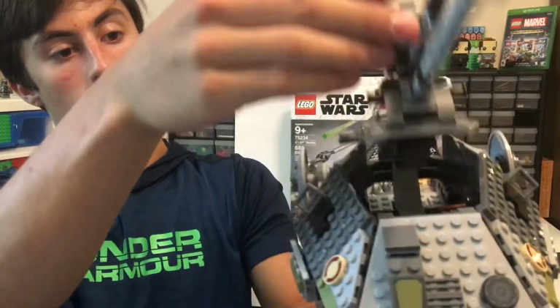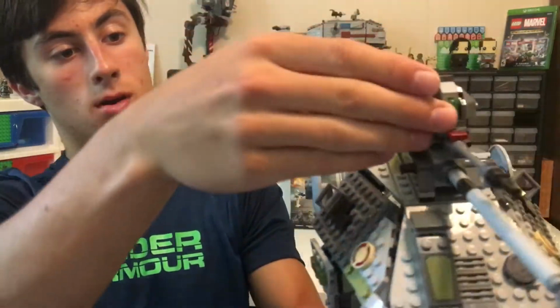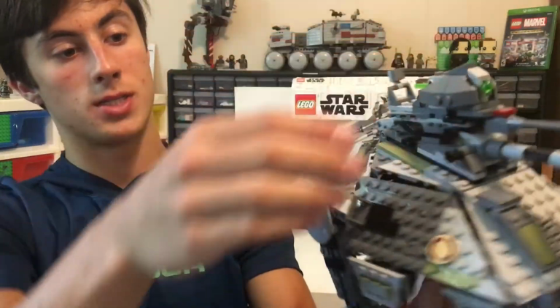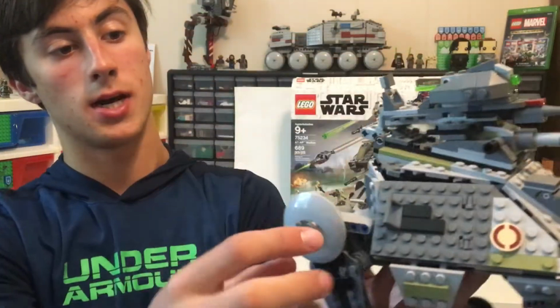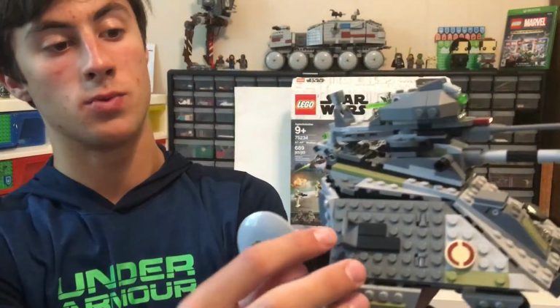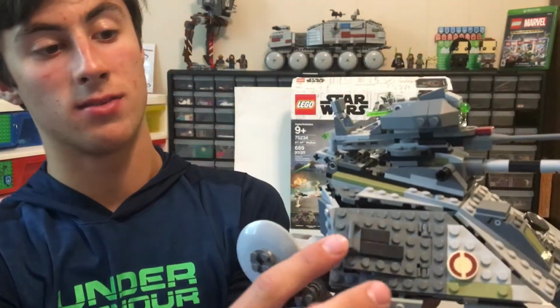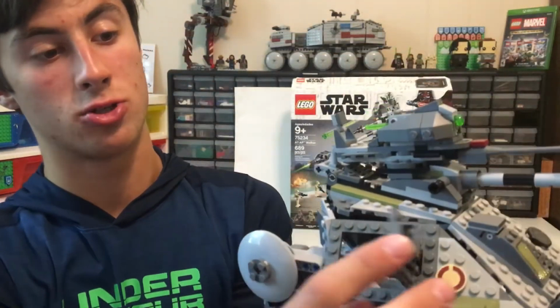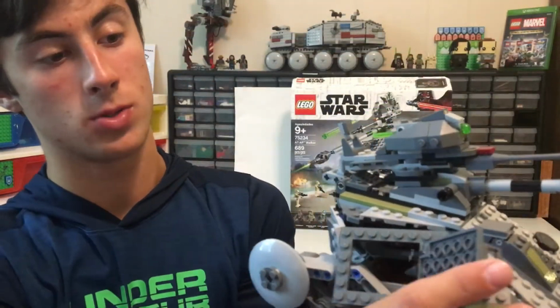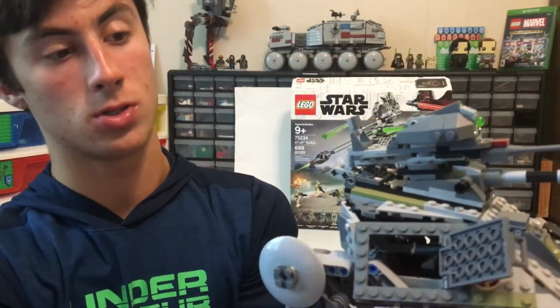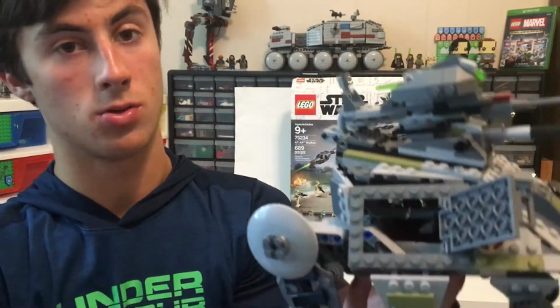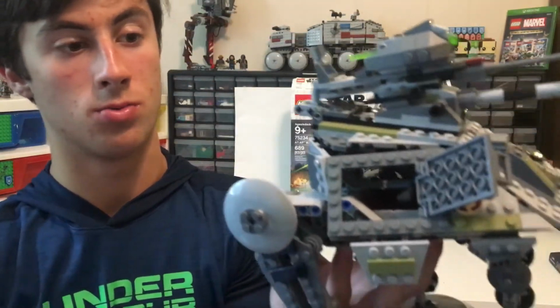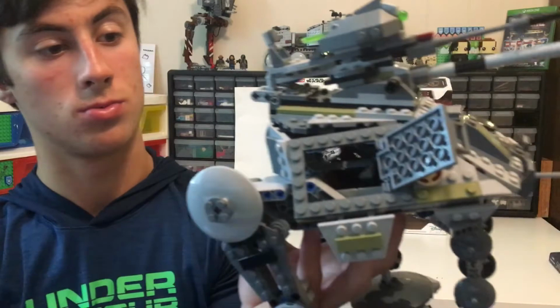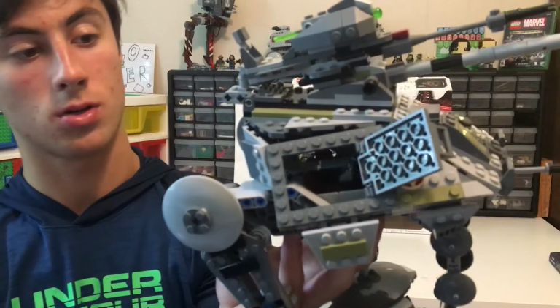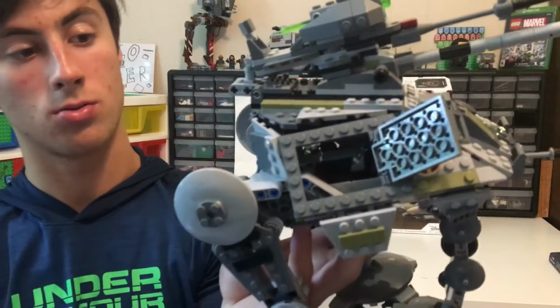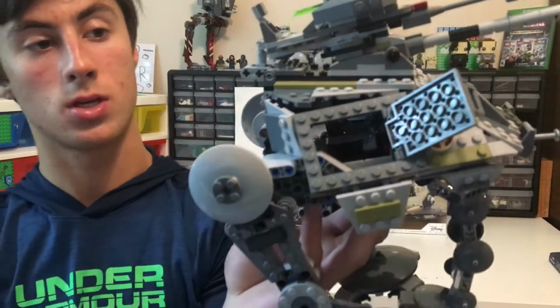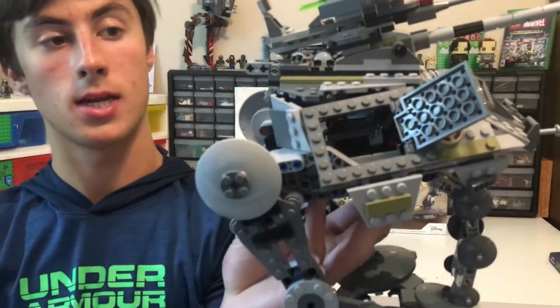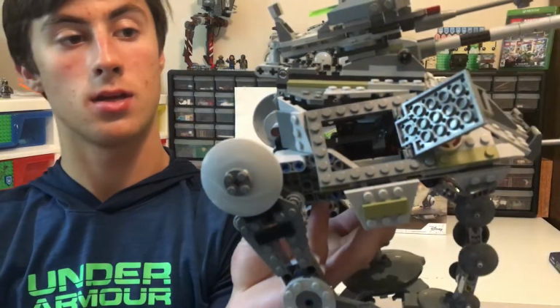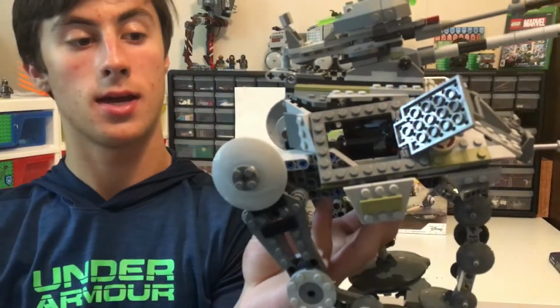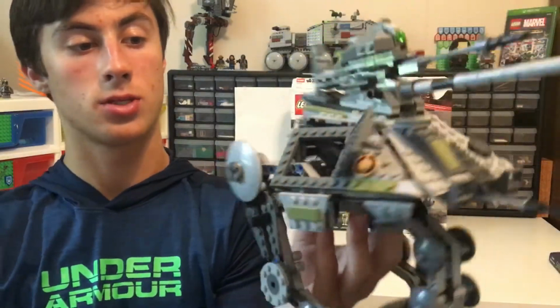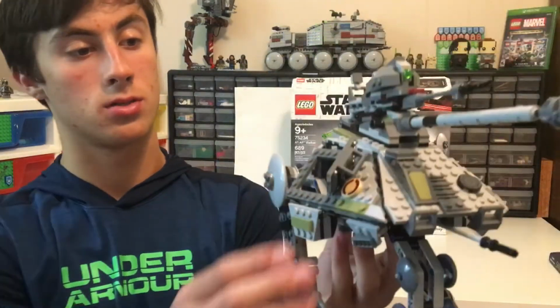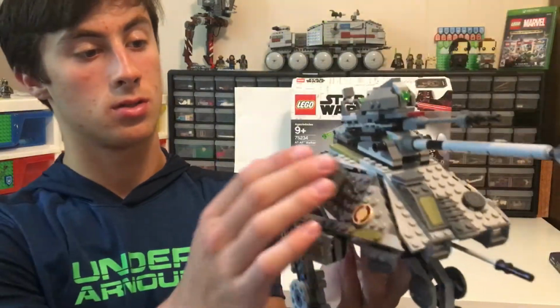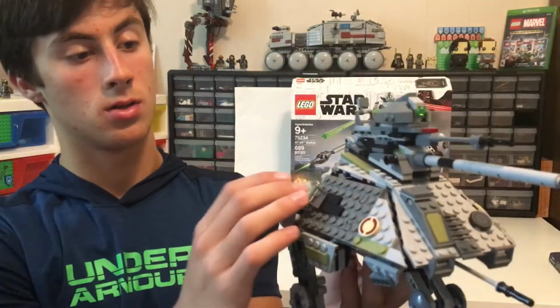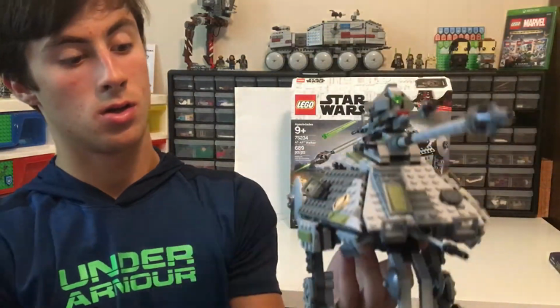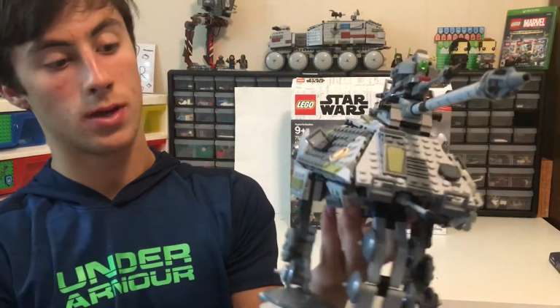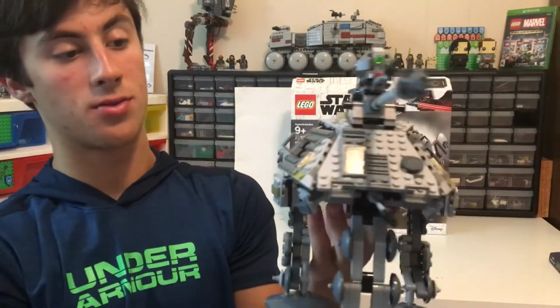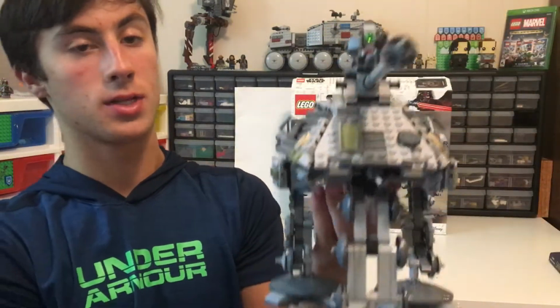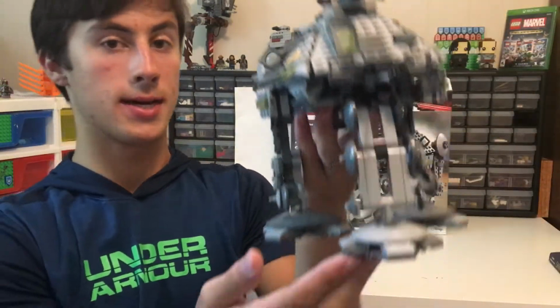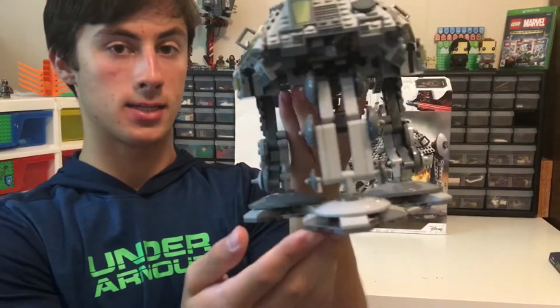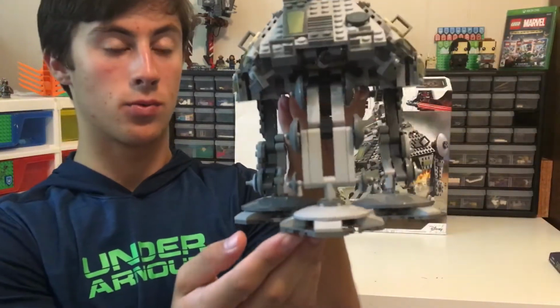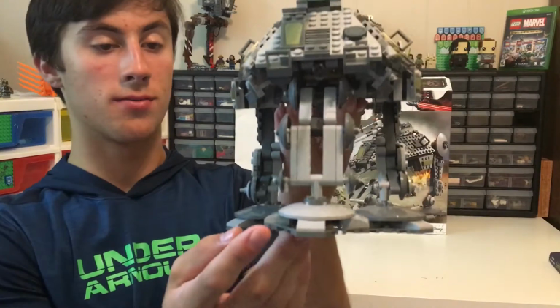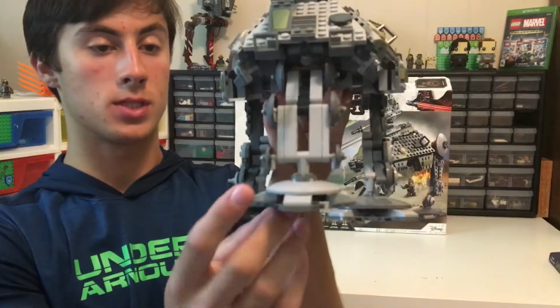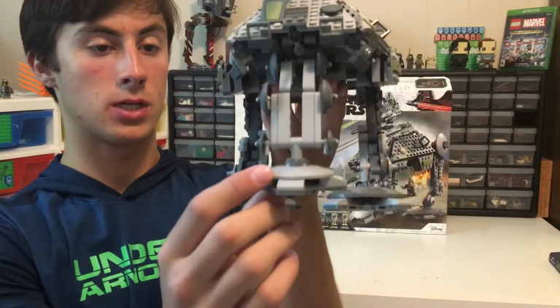On the sides we have little trap doors so the clones can get in and out. We have three legs, but one of them is special.